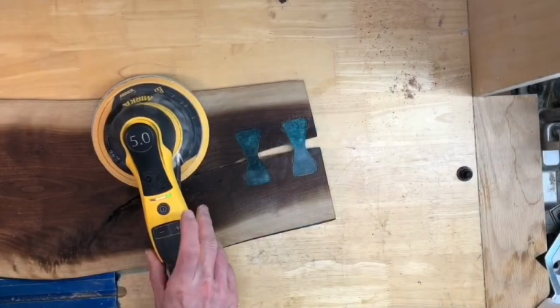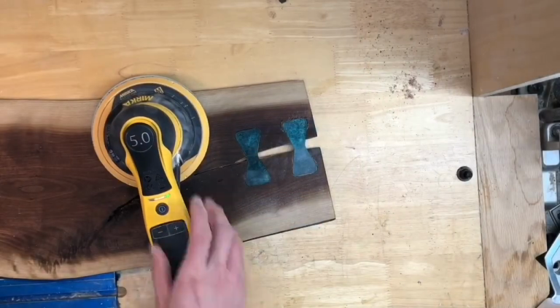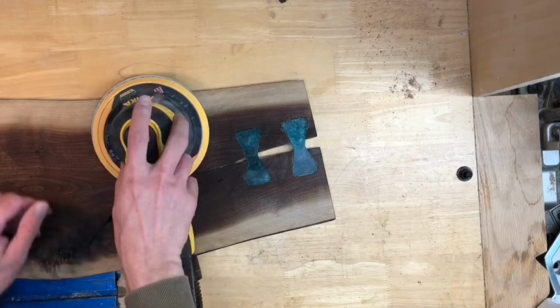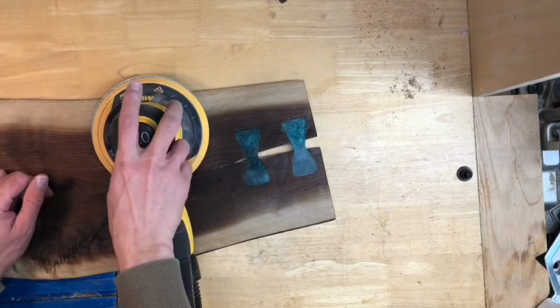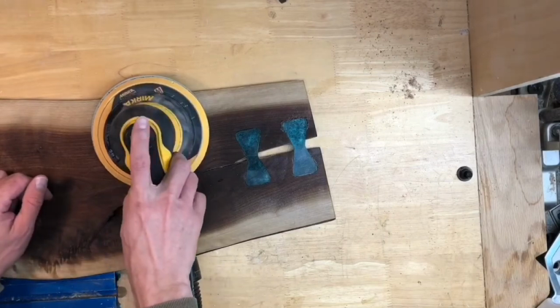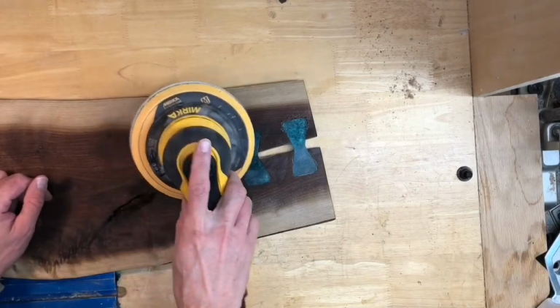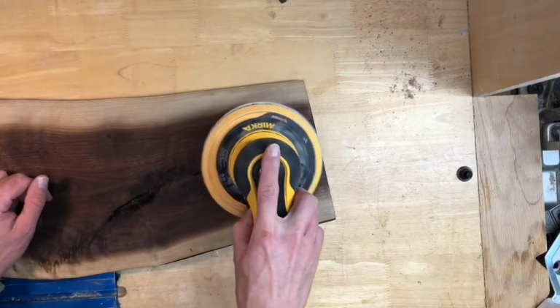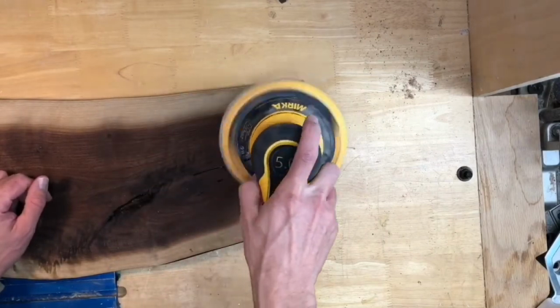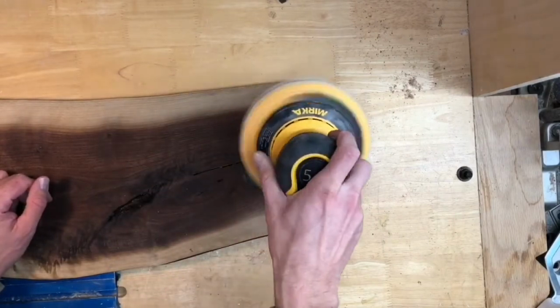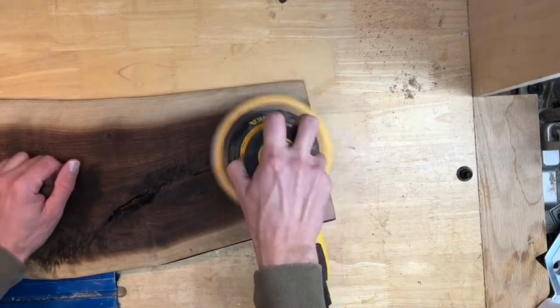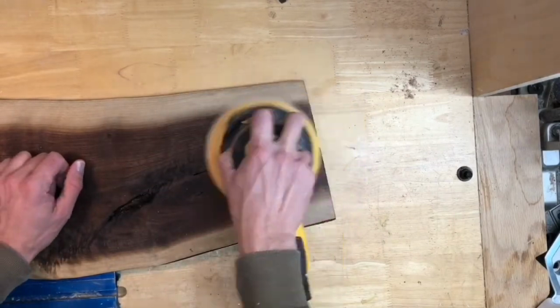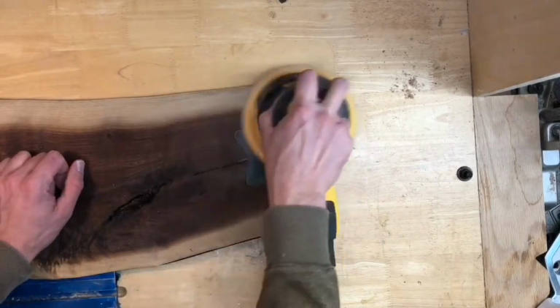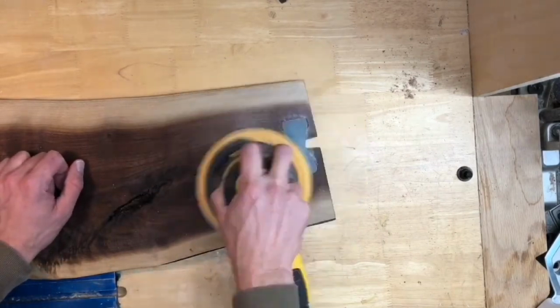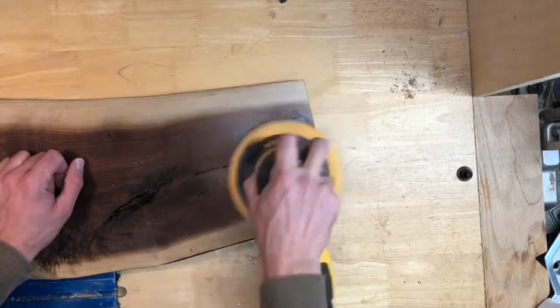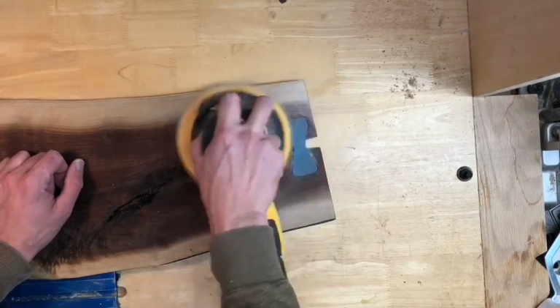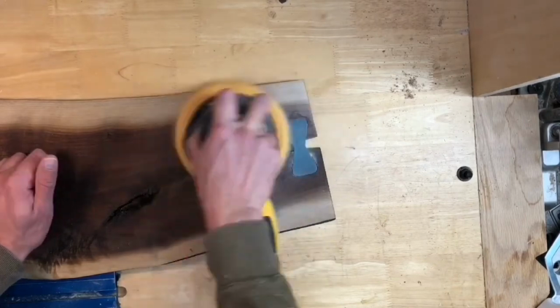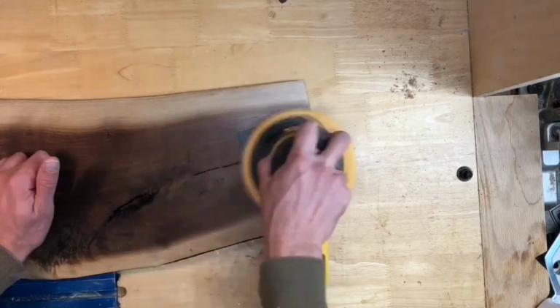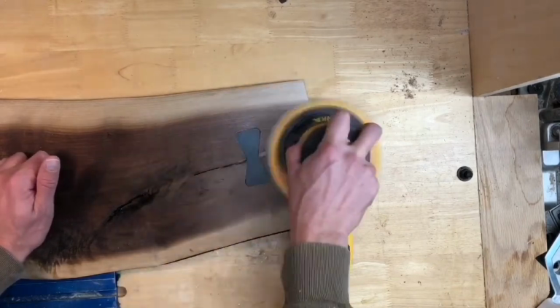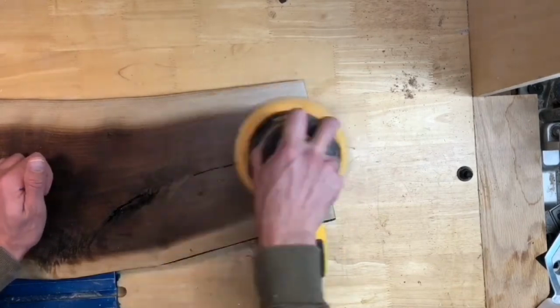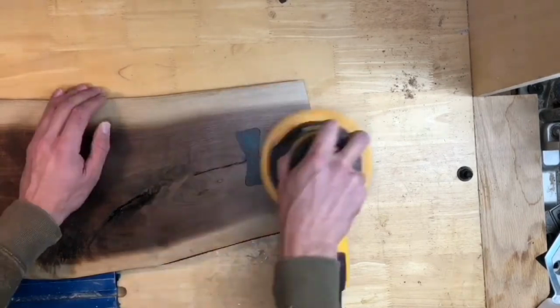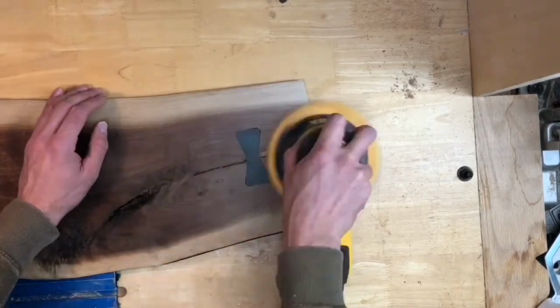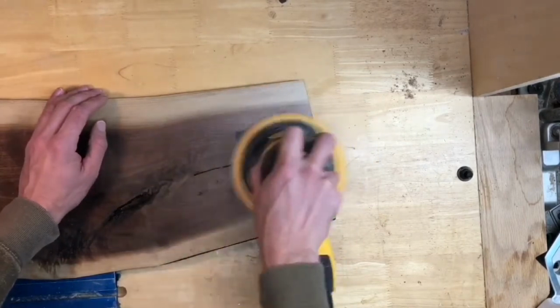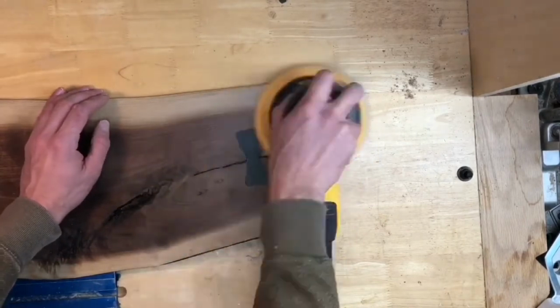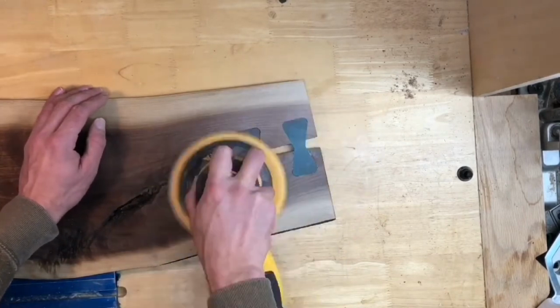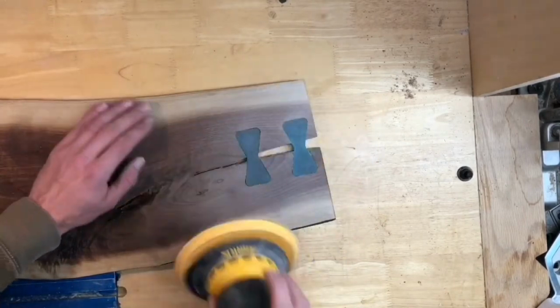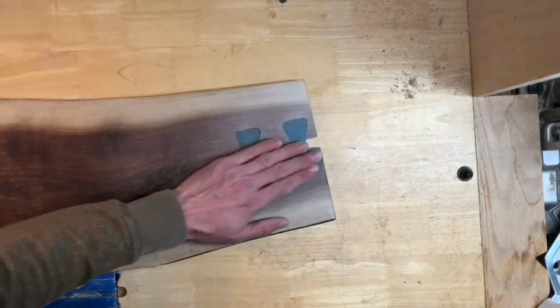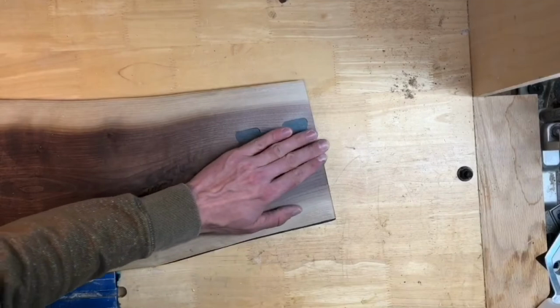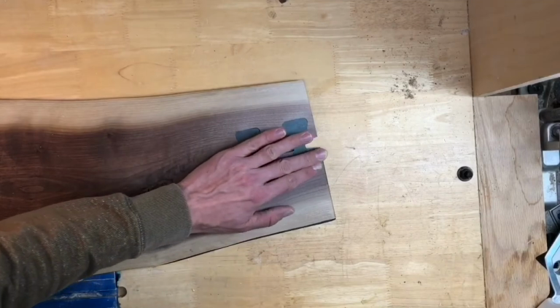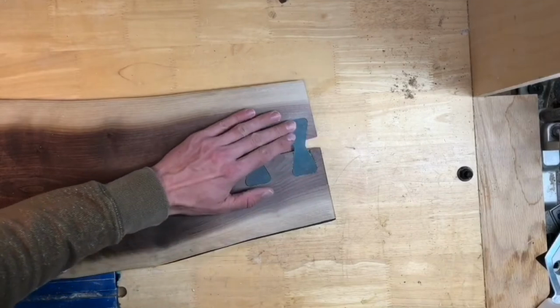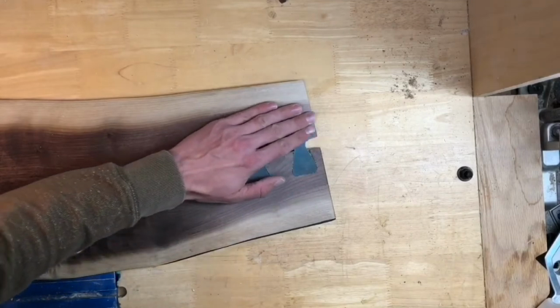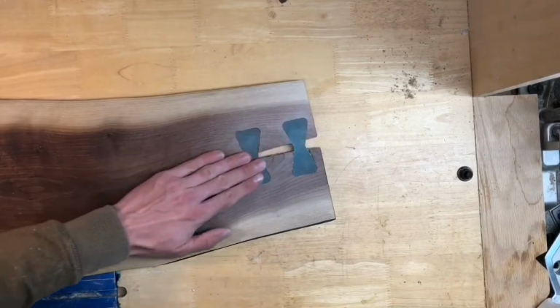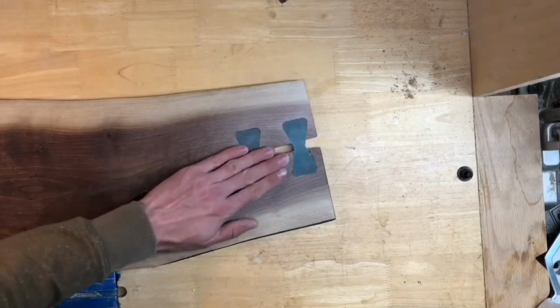Now that the bow ties are in and nice and flat, the wood has a slight cupping. So even though the bow ties are the same thickness, they need to be sanded perfectly flush. Because I'm going to end up sanding them again, I'm only going to sand them to 180 grit at this point.